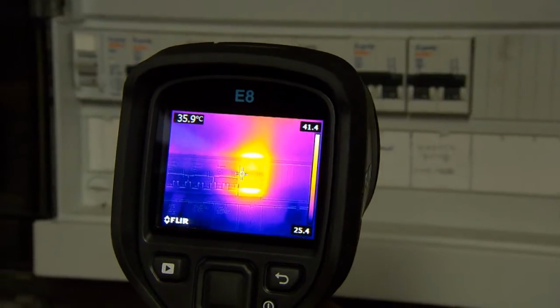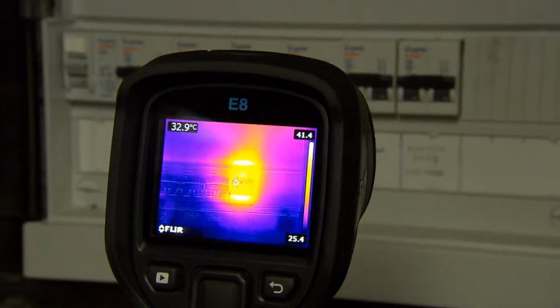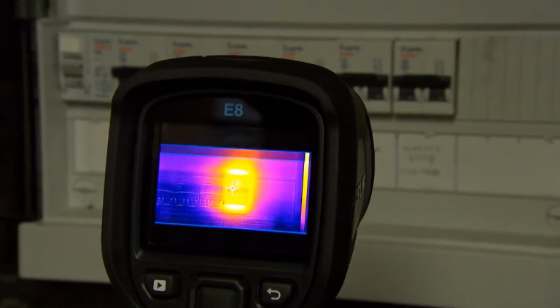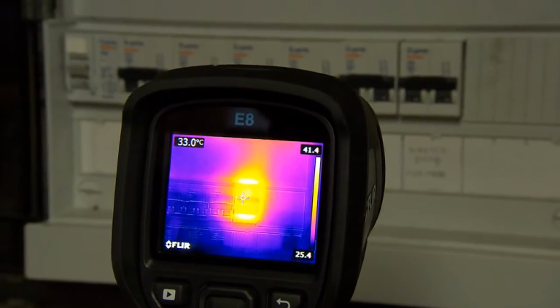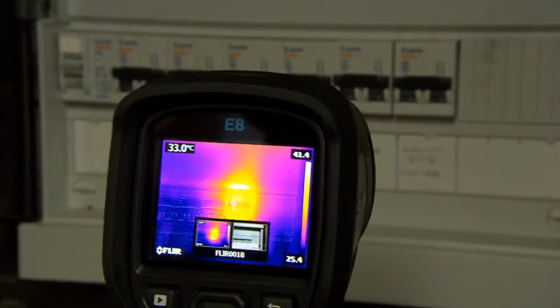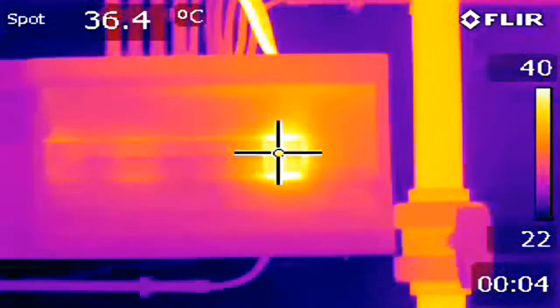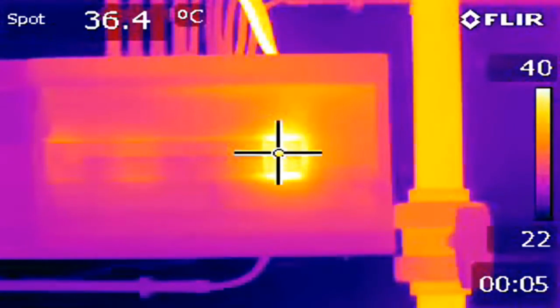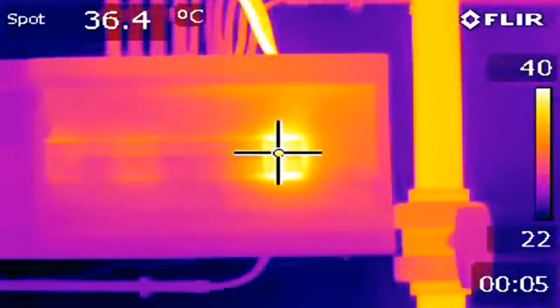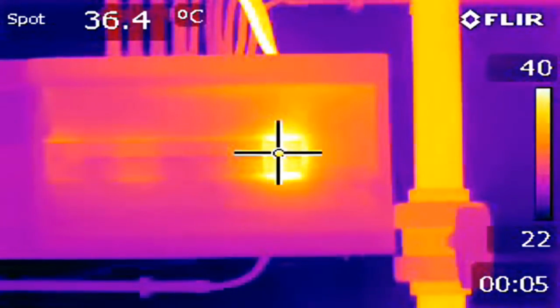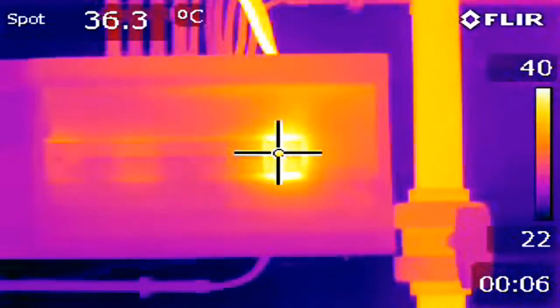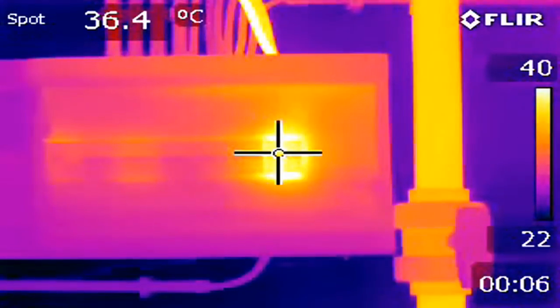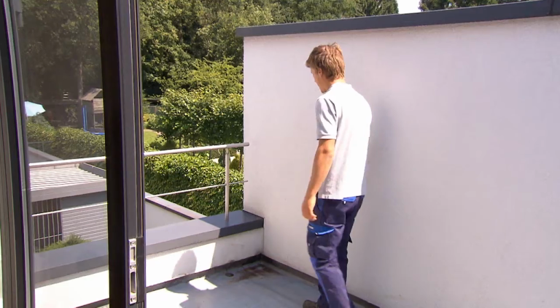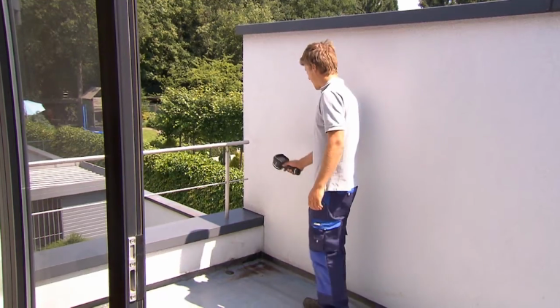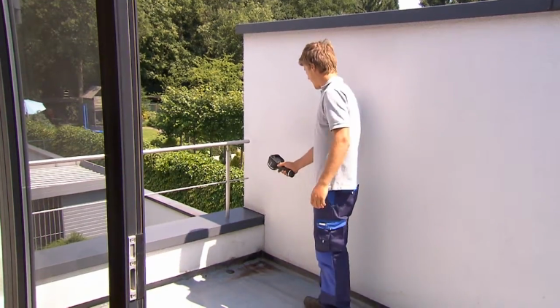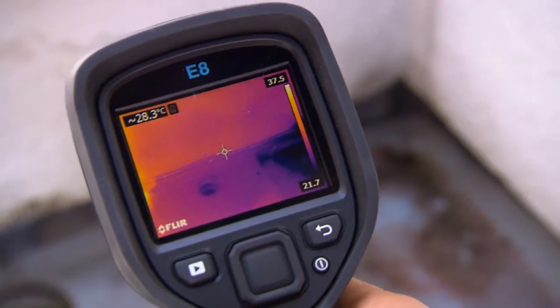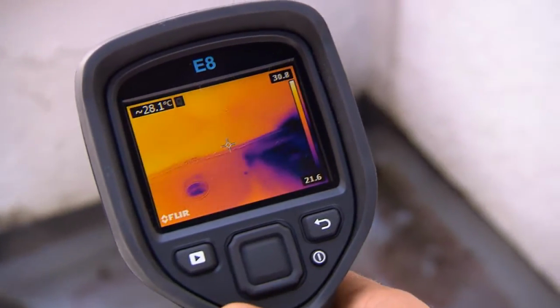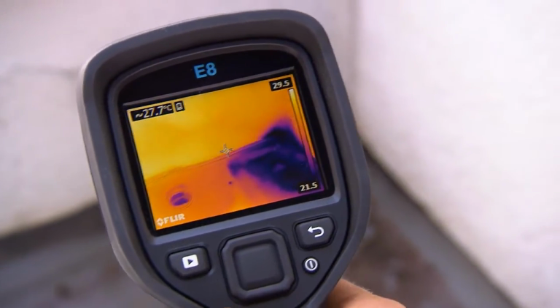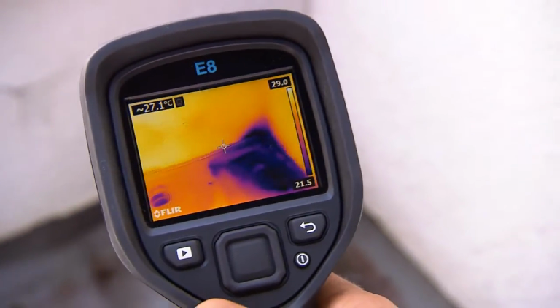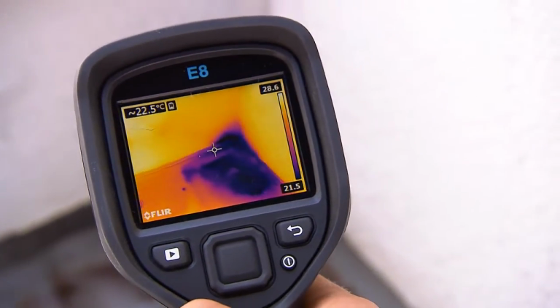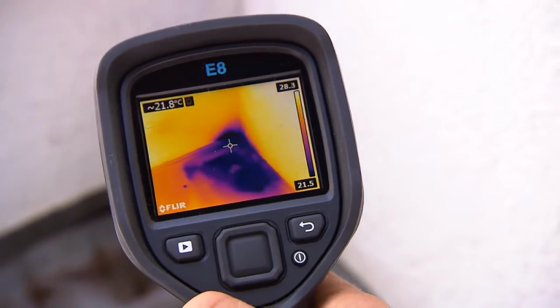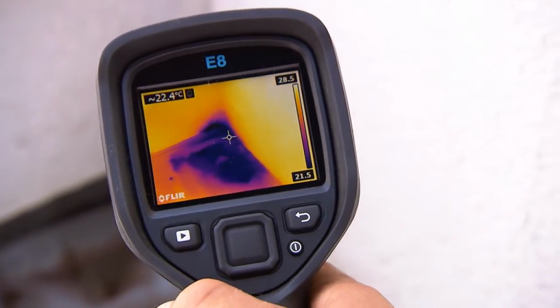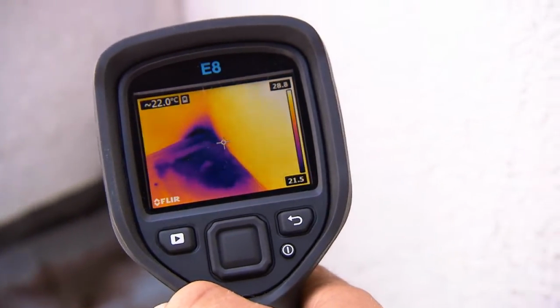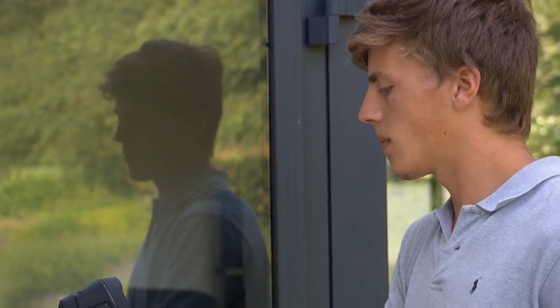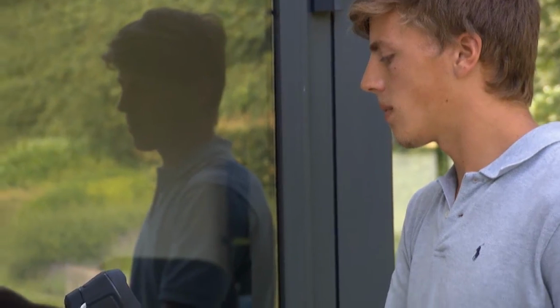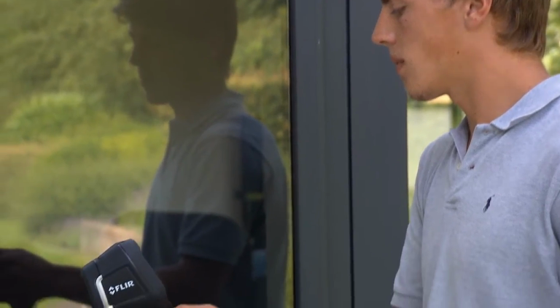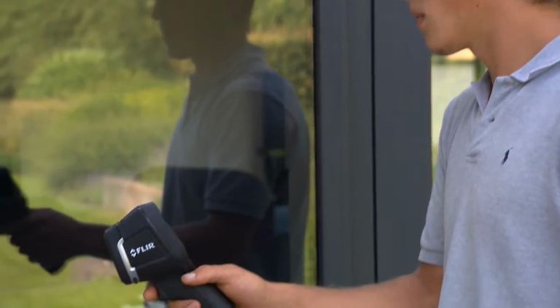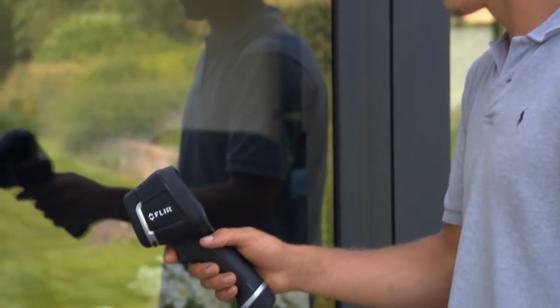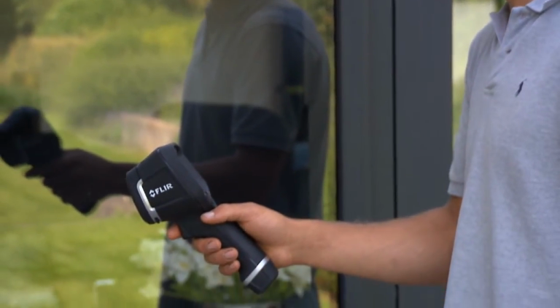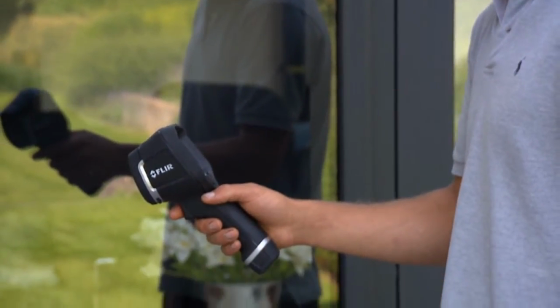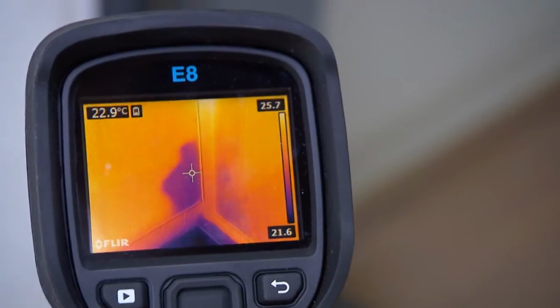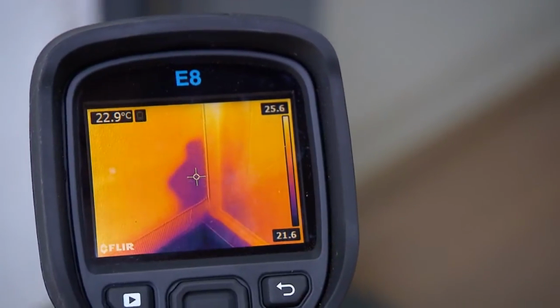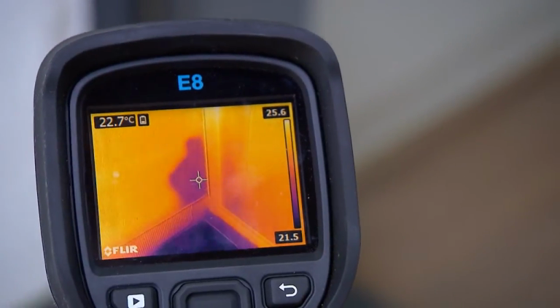Images can be stored so that you can create detailed inspection reports. And the FLIR EX is so affordable that more and more people are replacing their spot pyrometer with a FLIR EX thermal imaging camera.